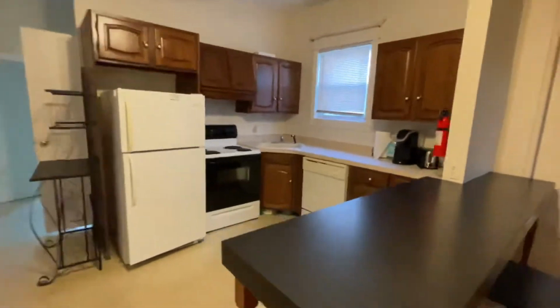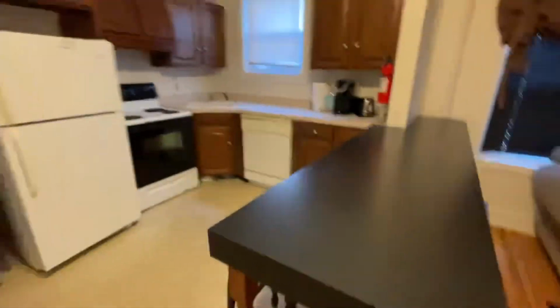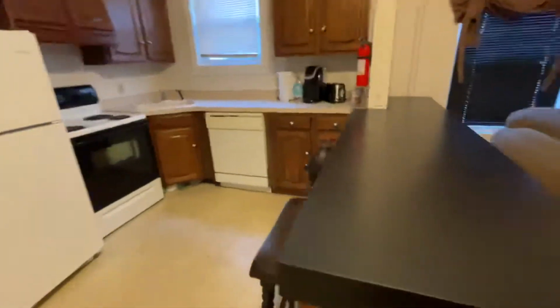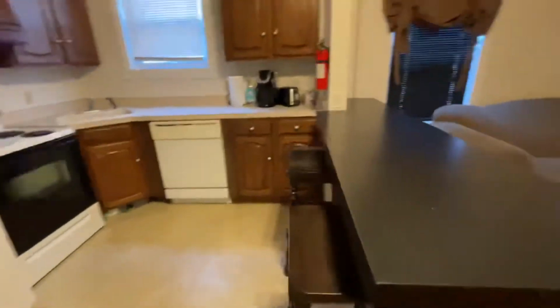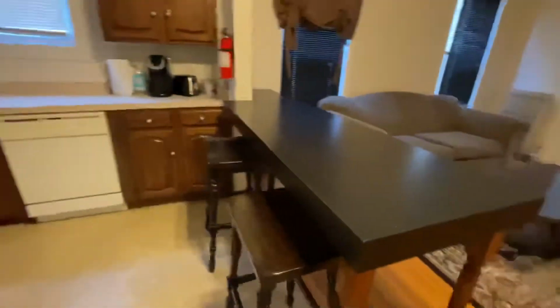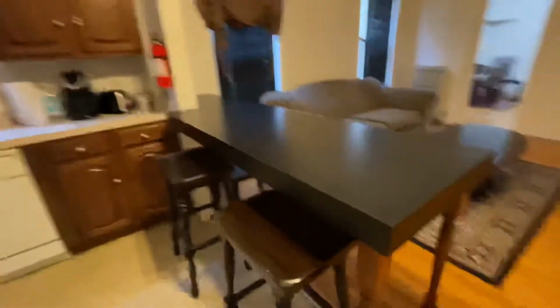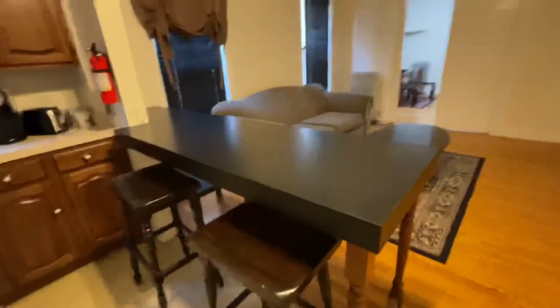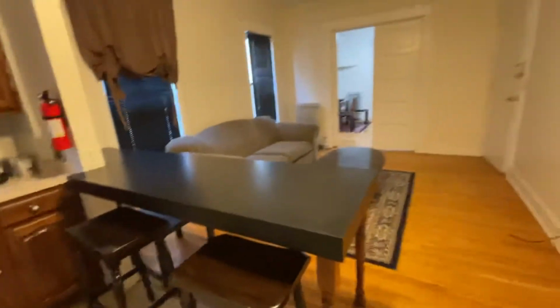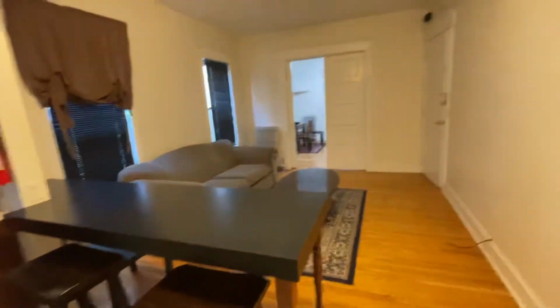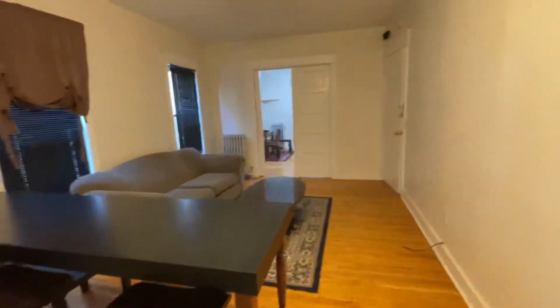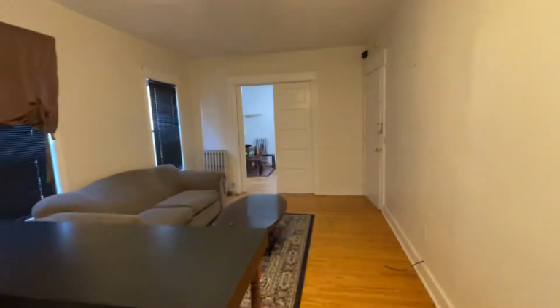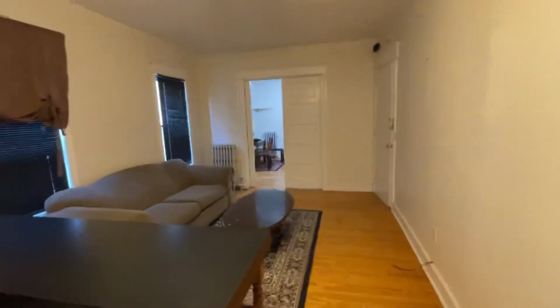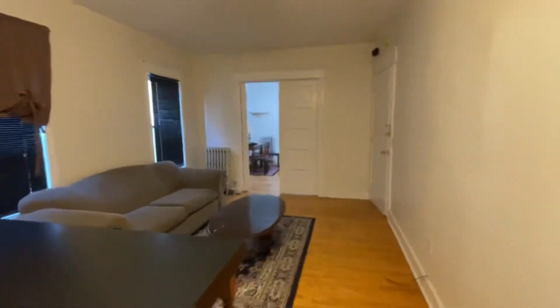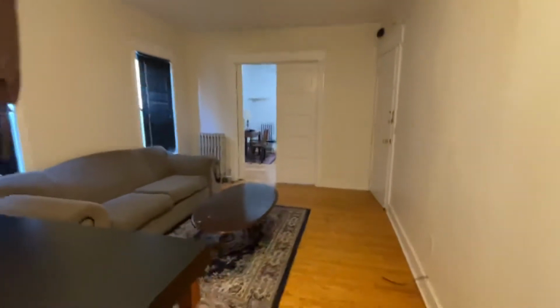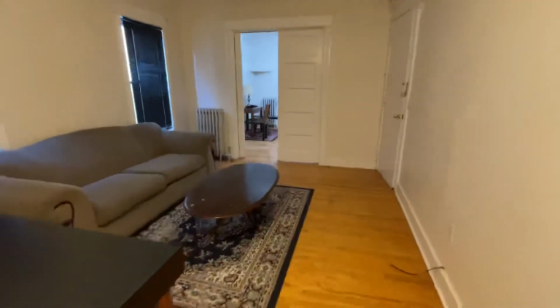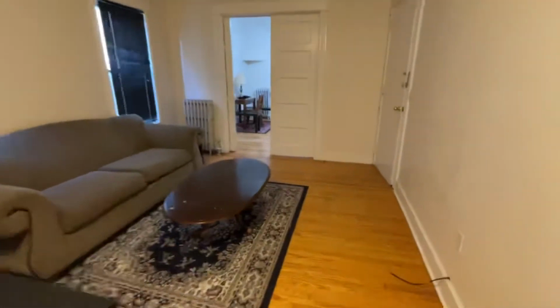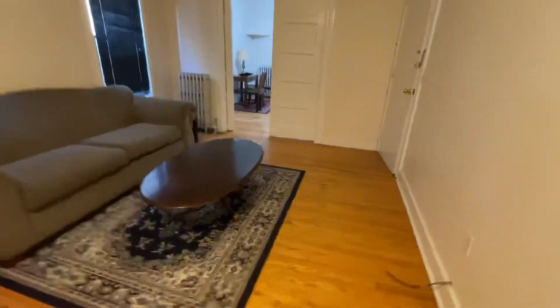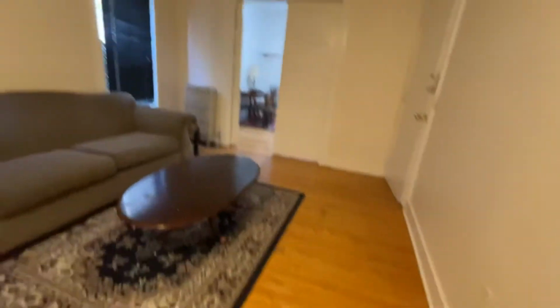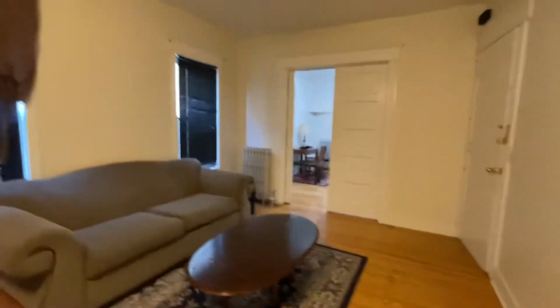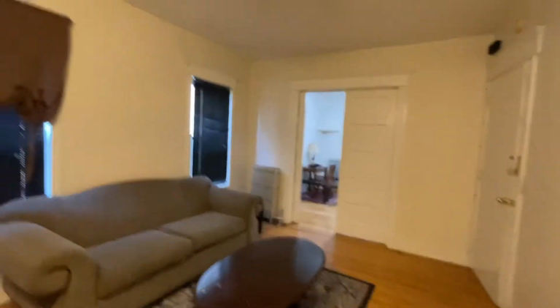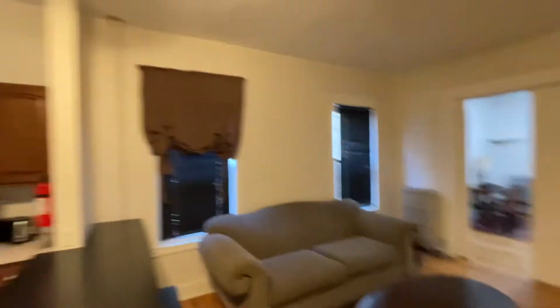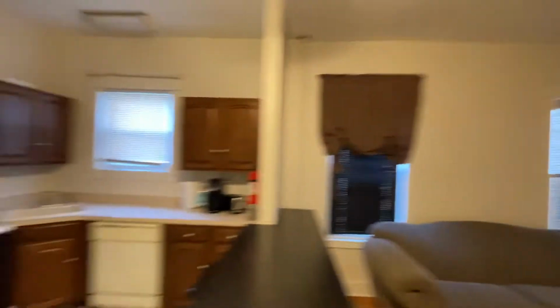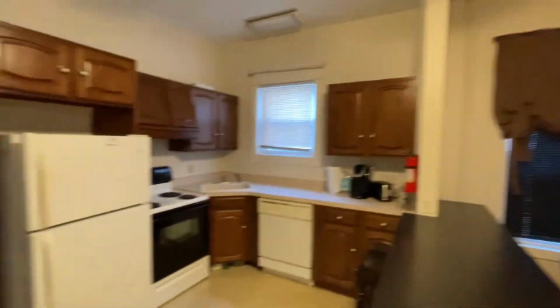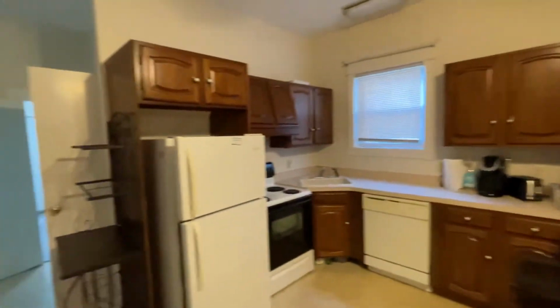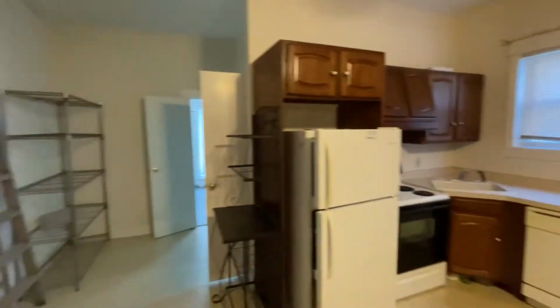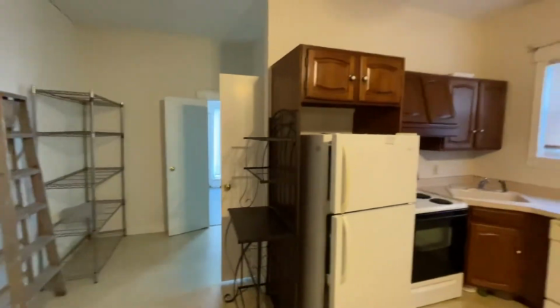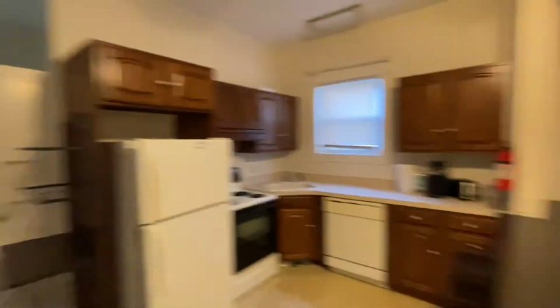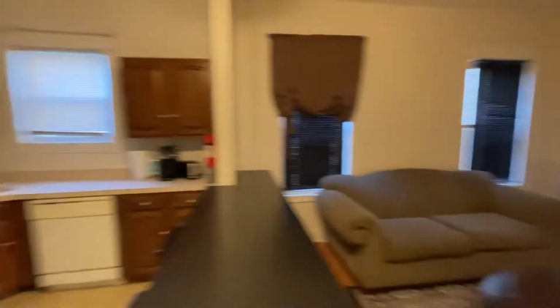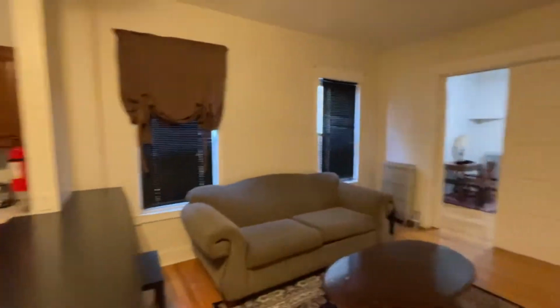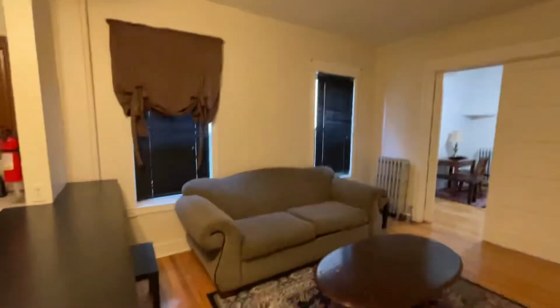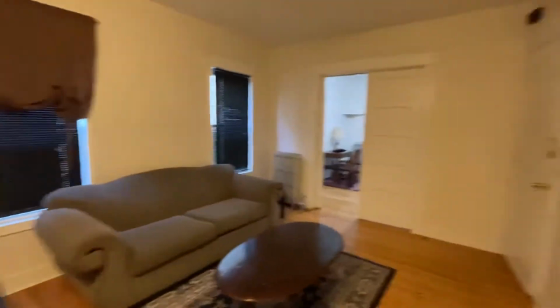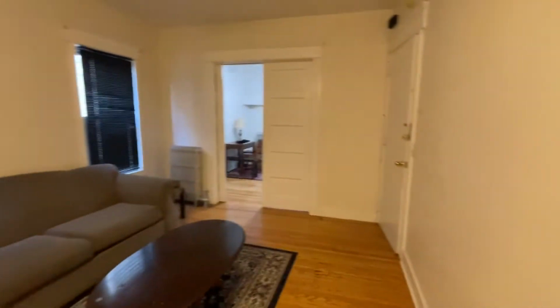Nice eat-in kitchen, a little peninsula to eat at — a breakfast bar. There's wood floors. You can see ceiling fans throughout. You have a bedroom in the back and a bedroom in the front.